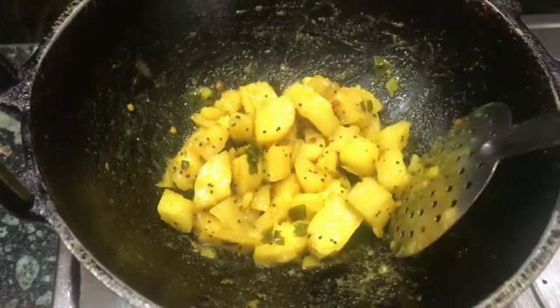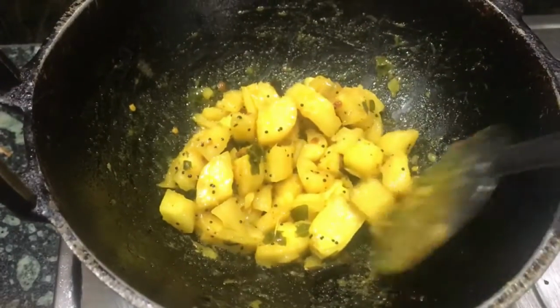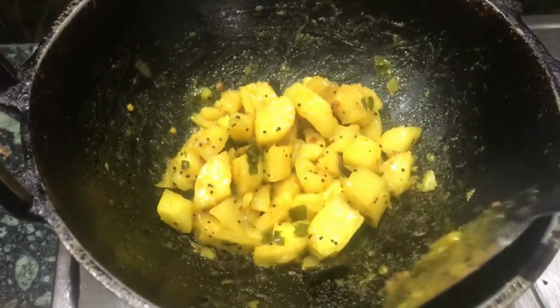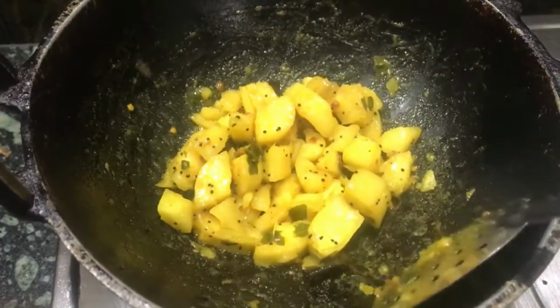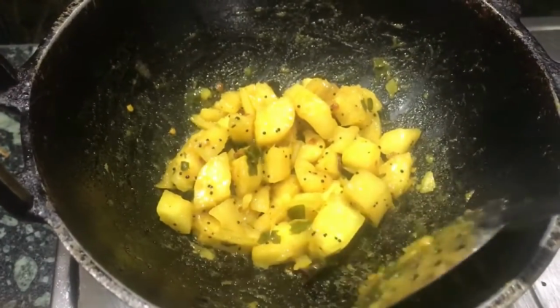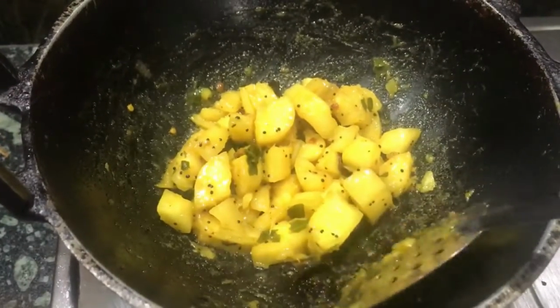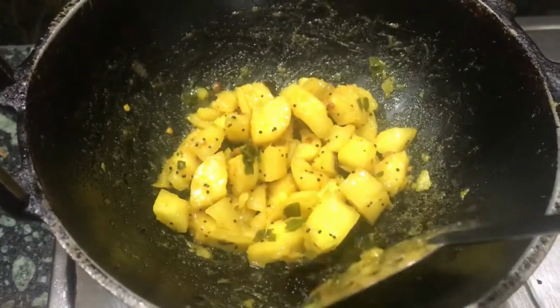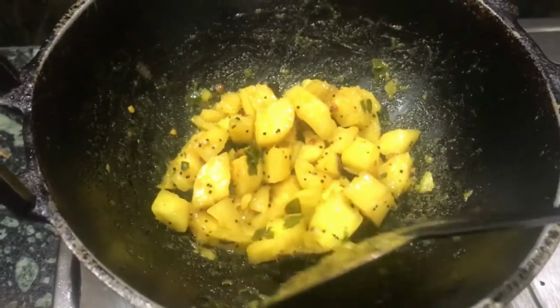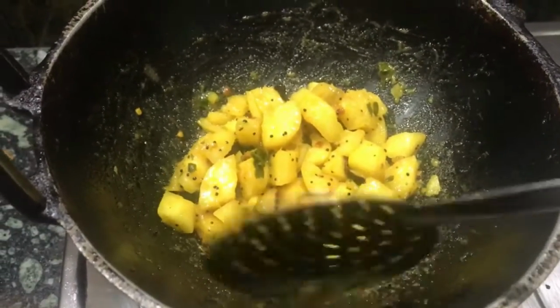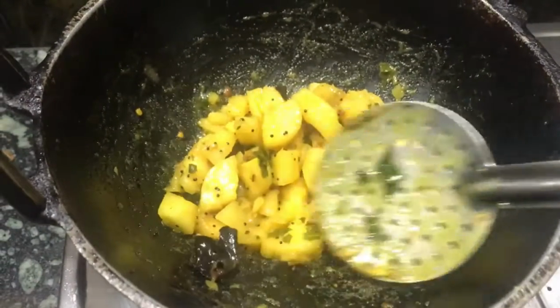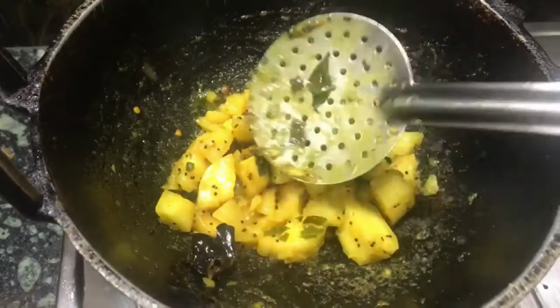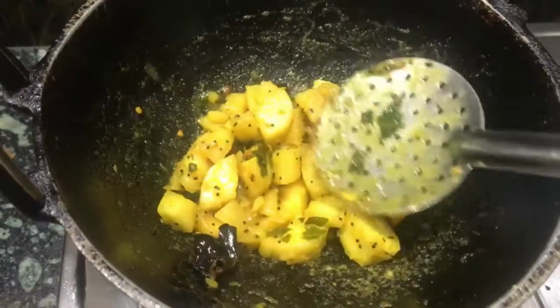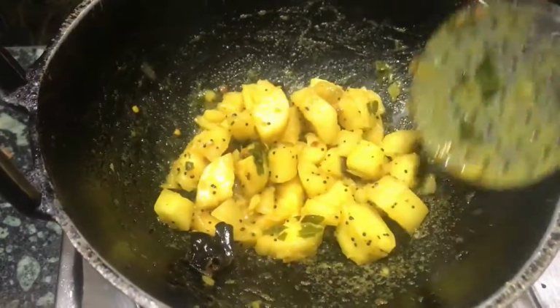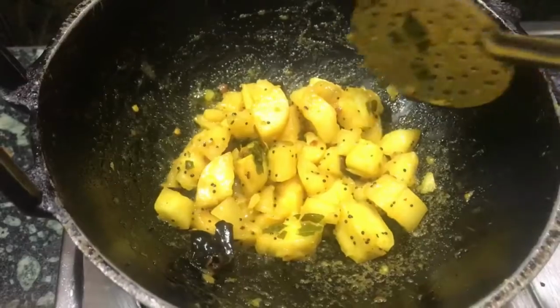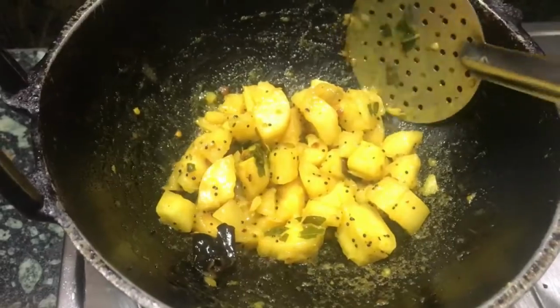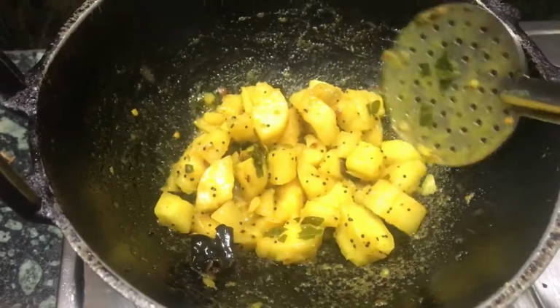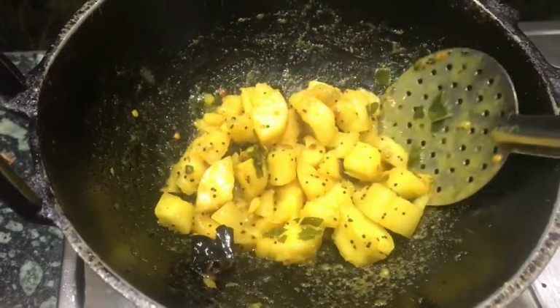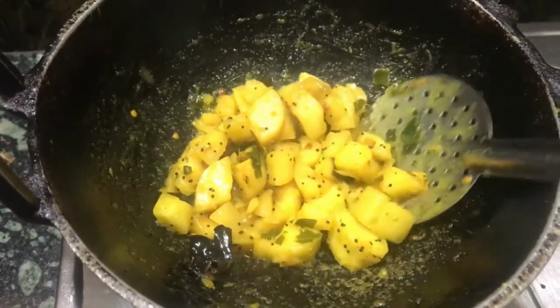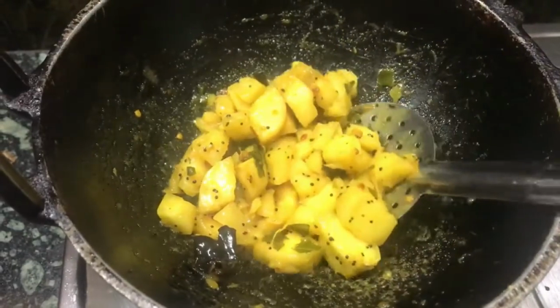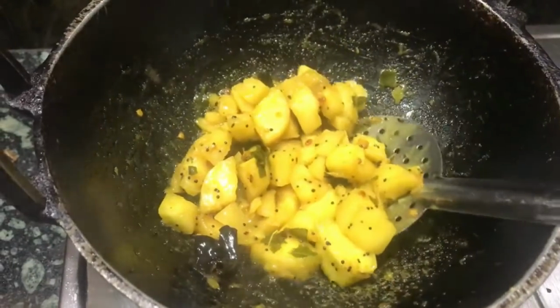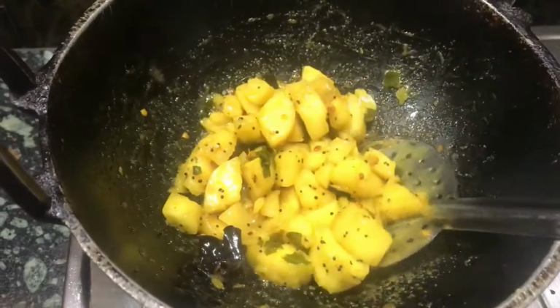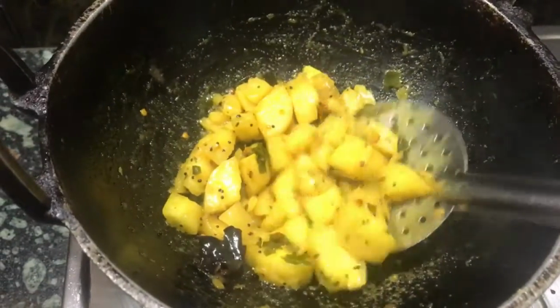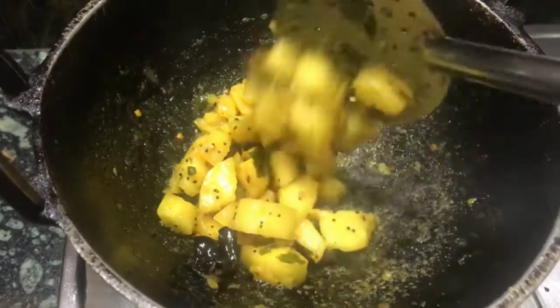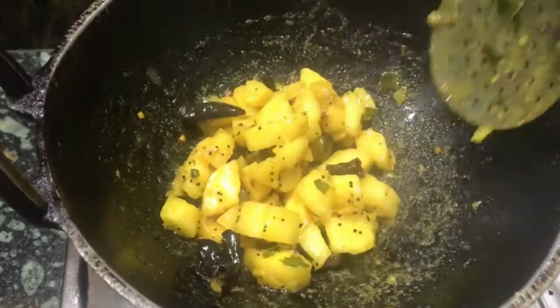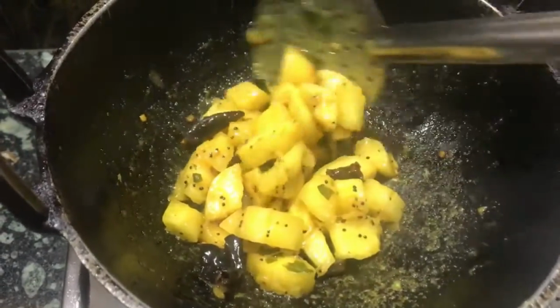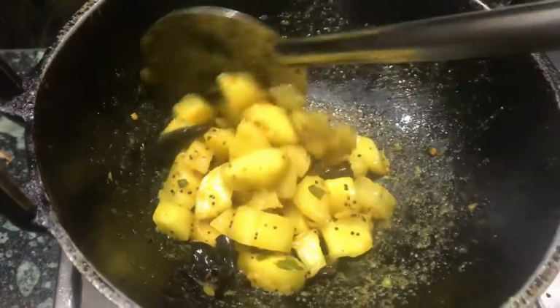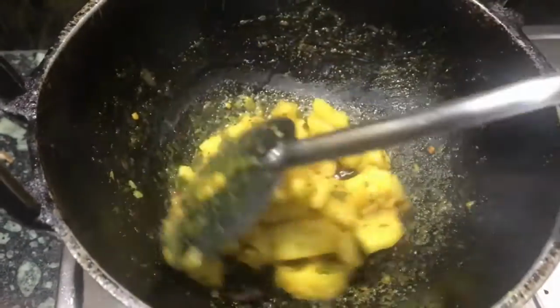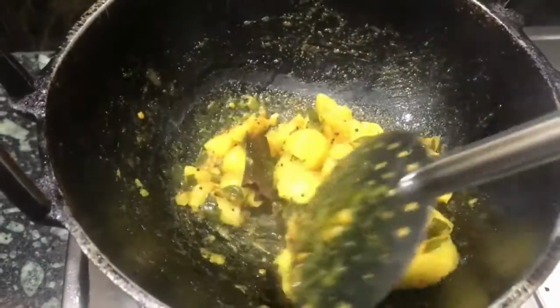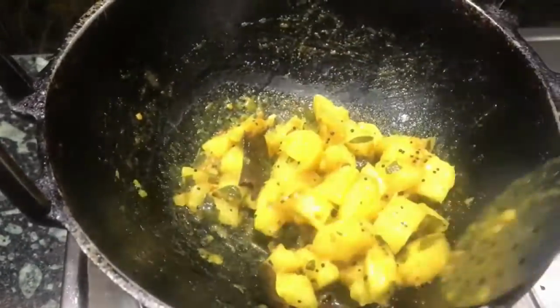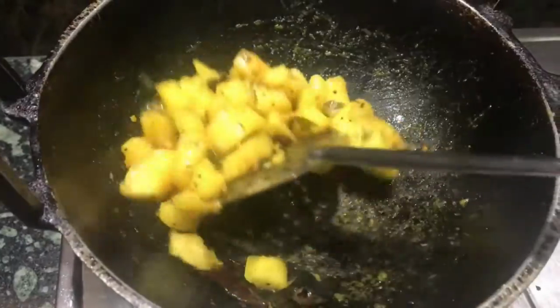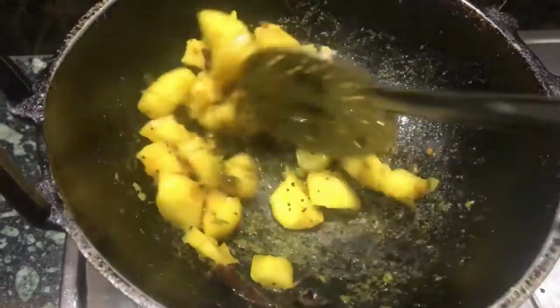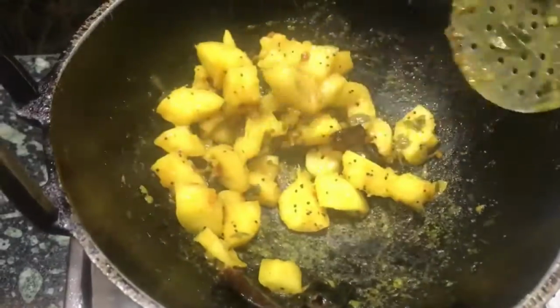The dish is ready for serving. It can be taken as a snack or it can even be taken as a side dish for chapati and rice.